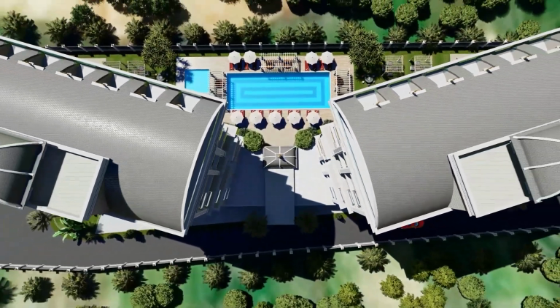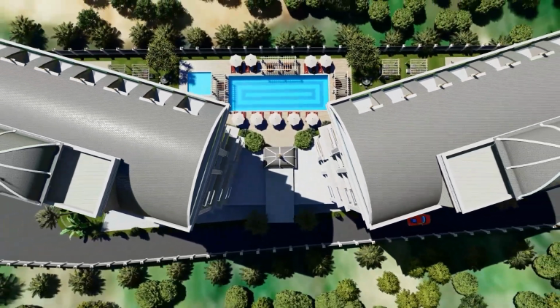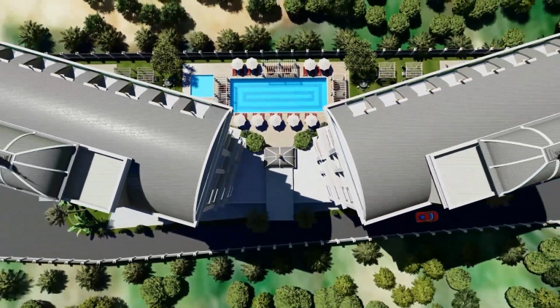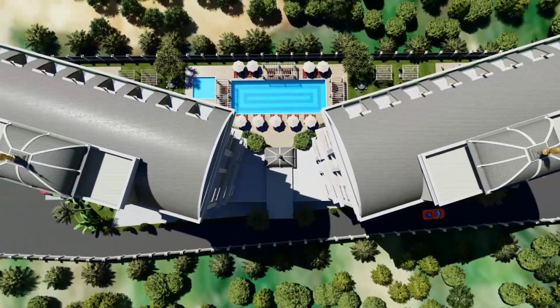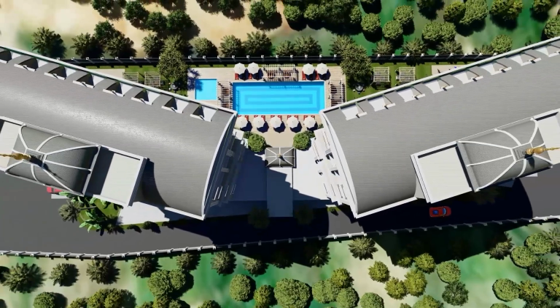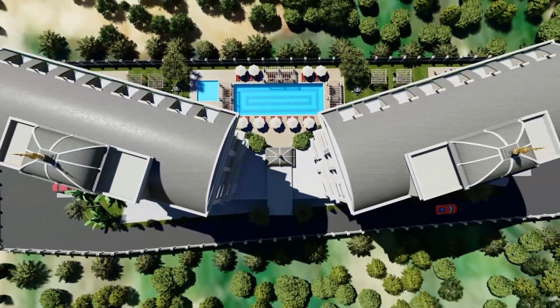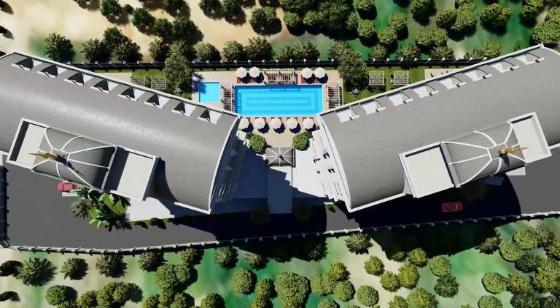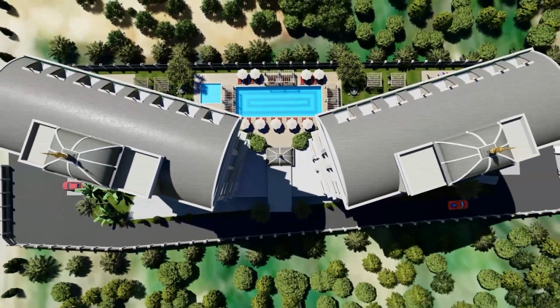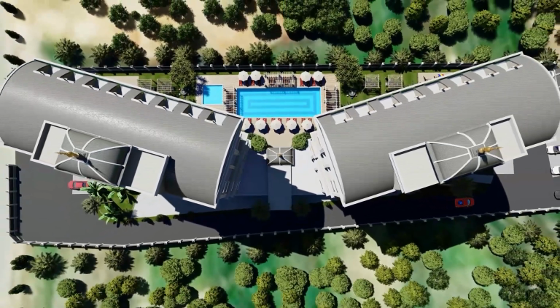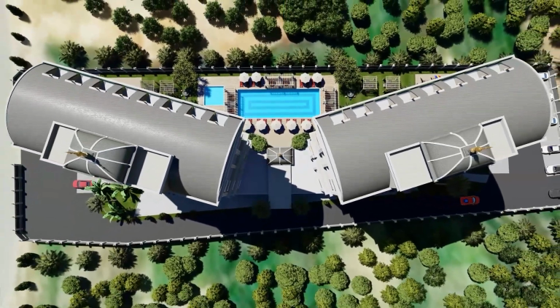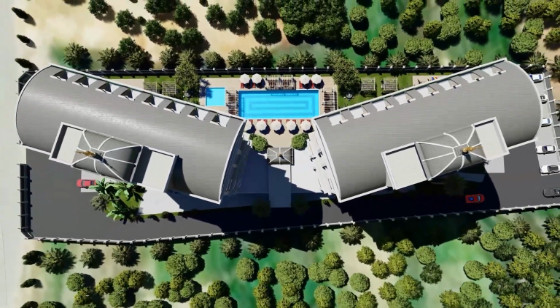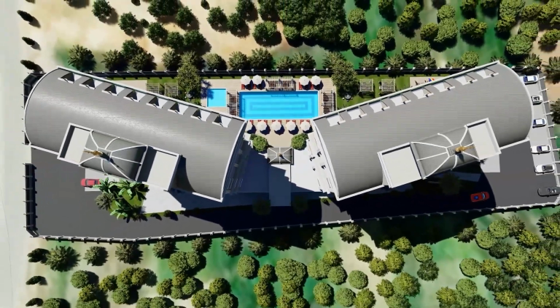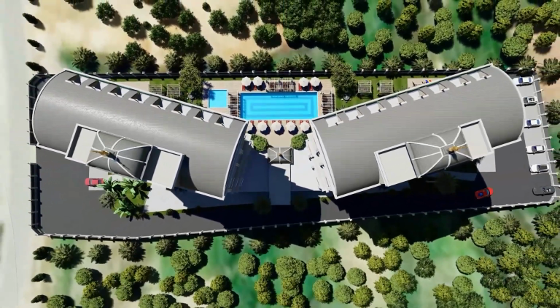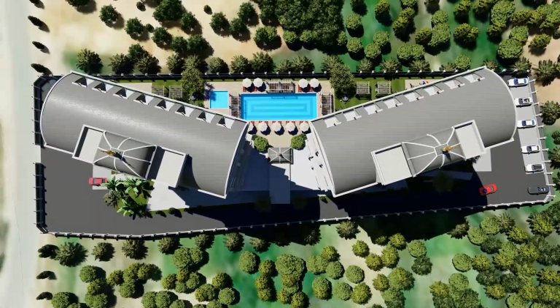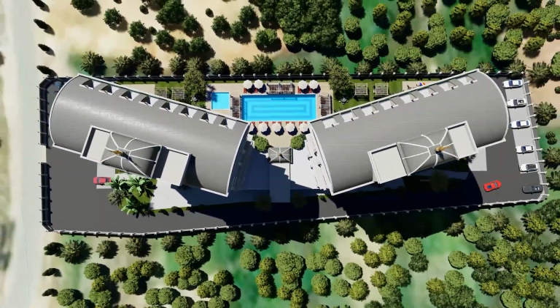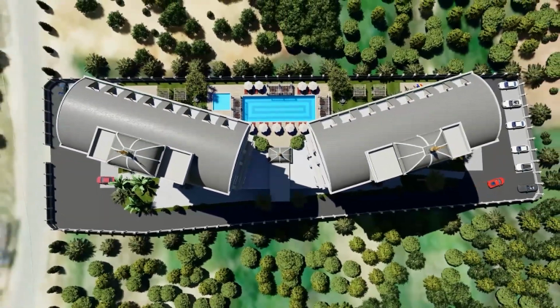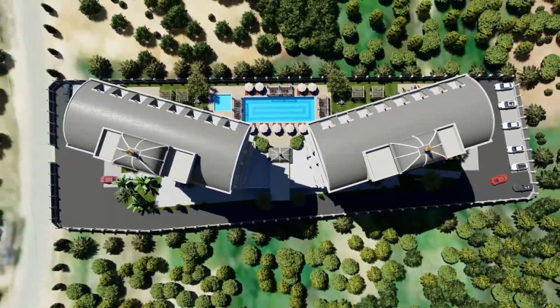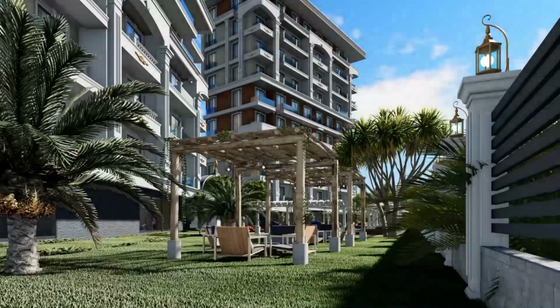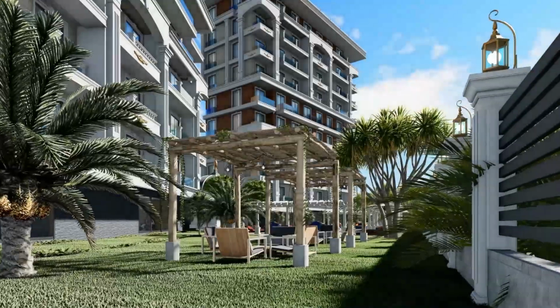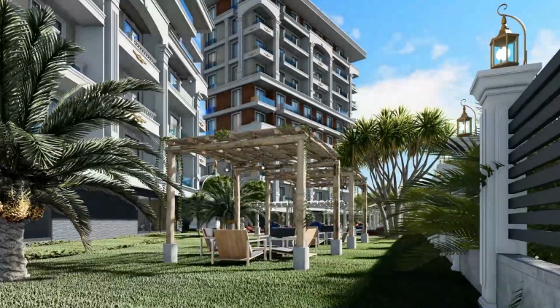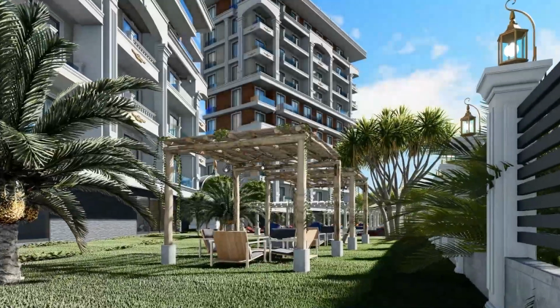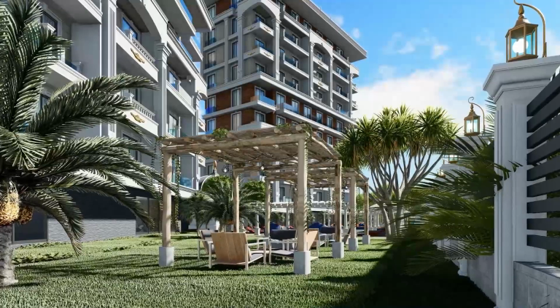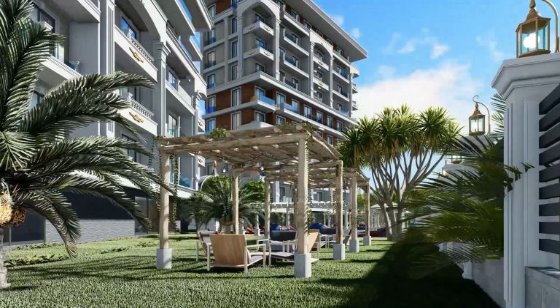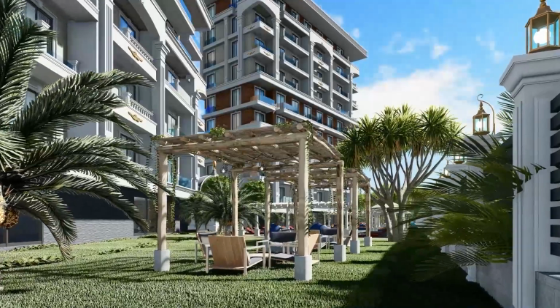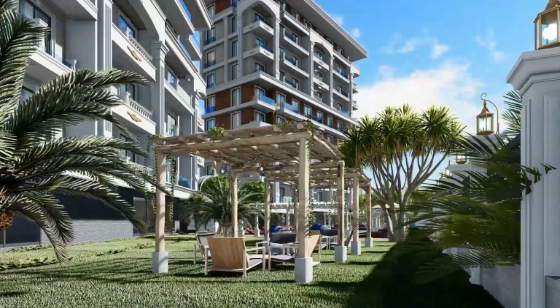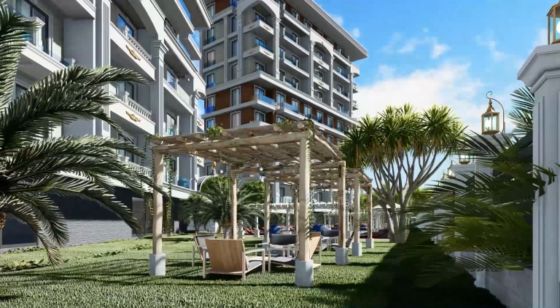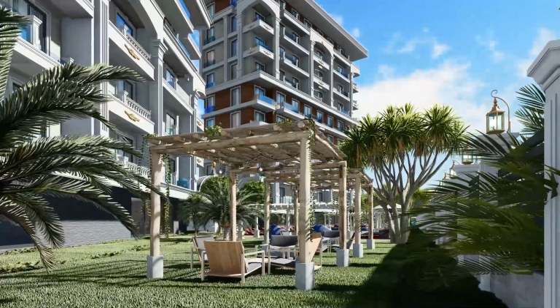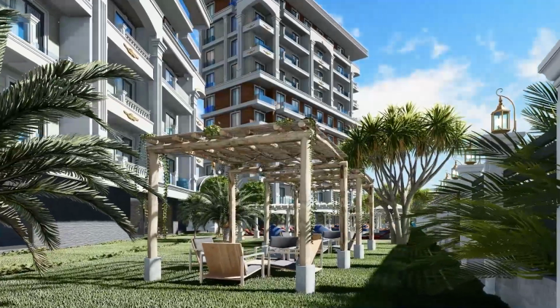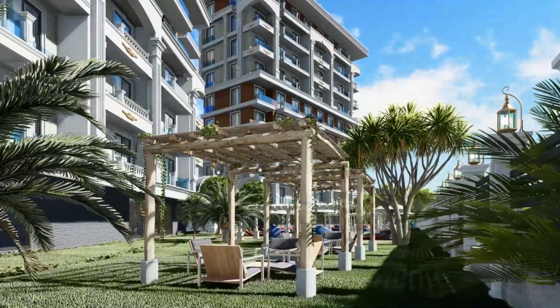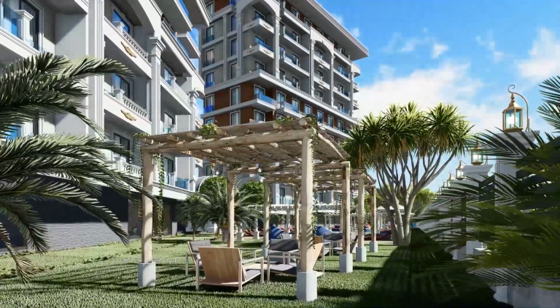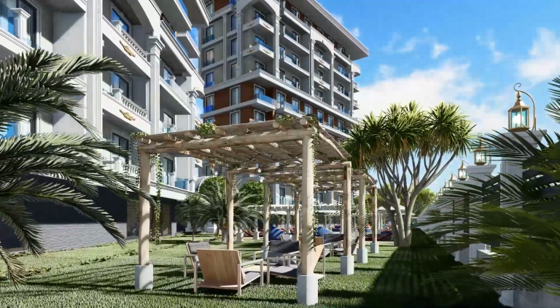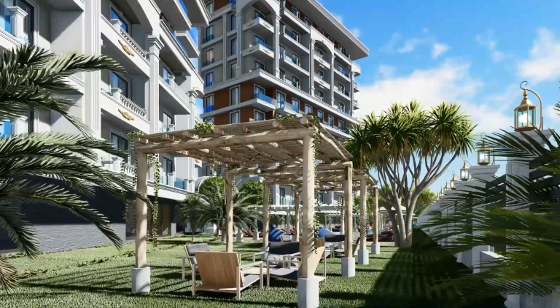Some of the indoor facilities include a reception area, lobby, fitness center, game room, relax room, steam room, sauna, children's playroom, cafe, indoor swimming pool, and business room.